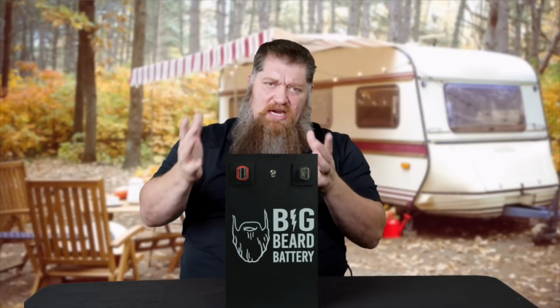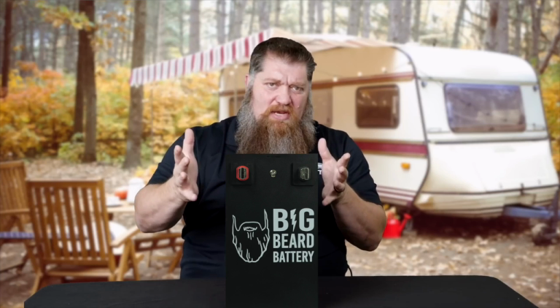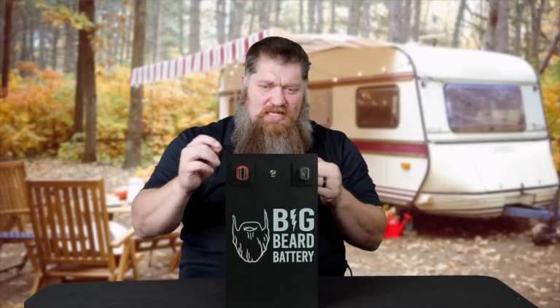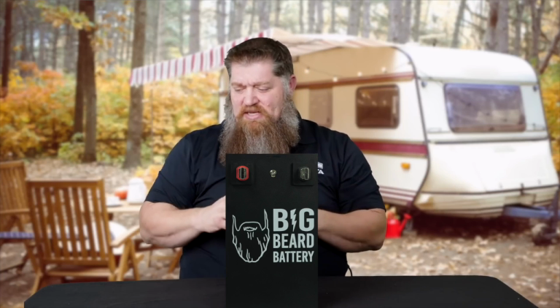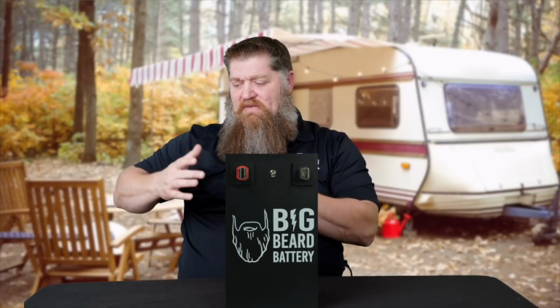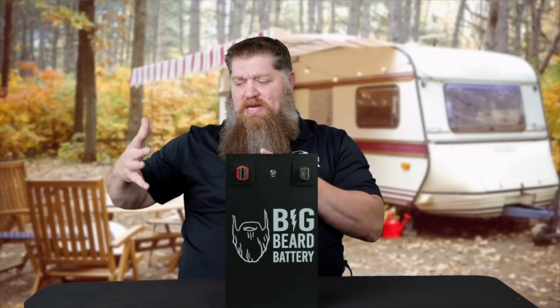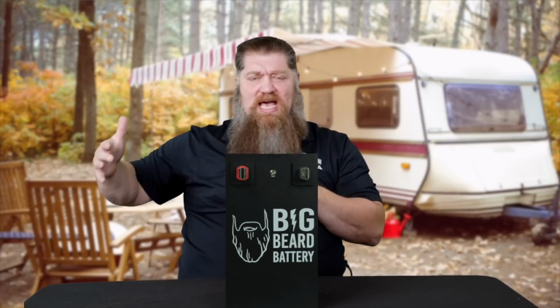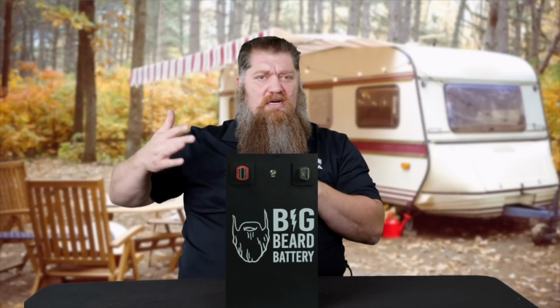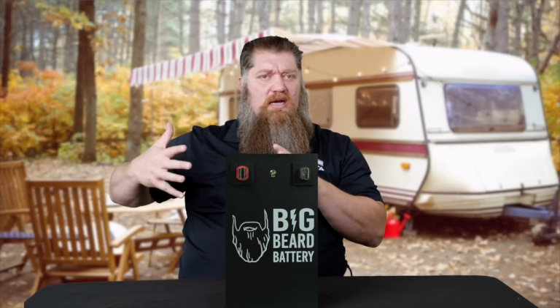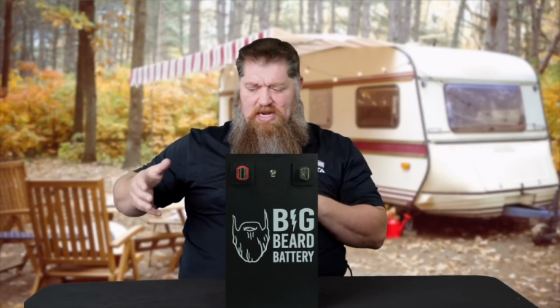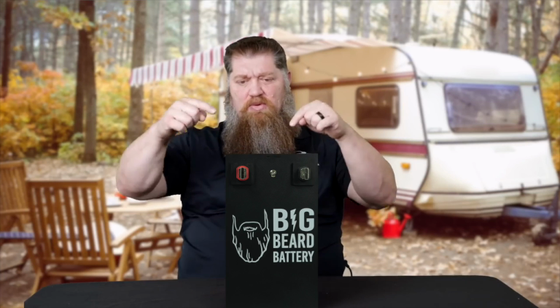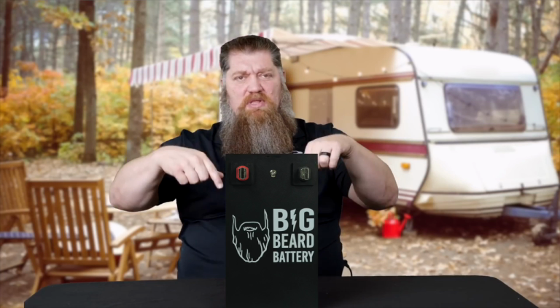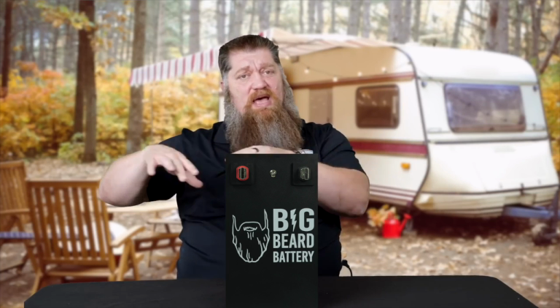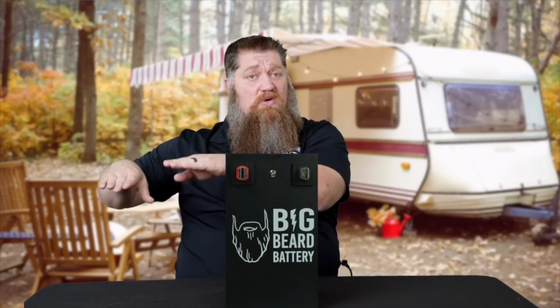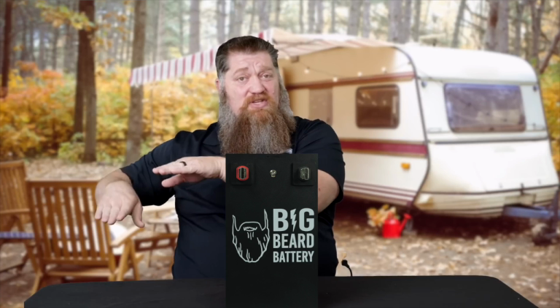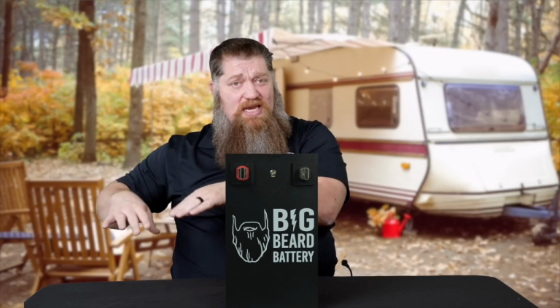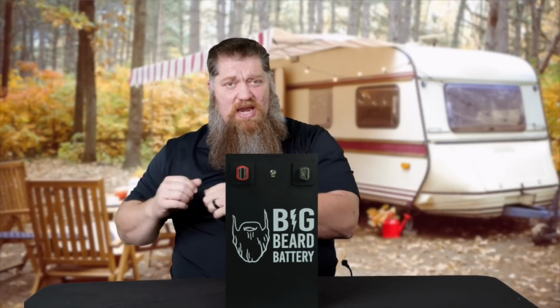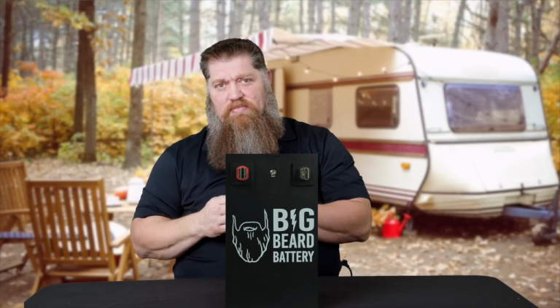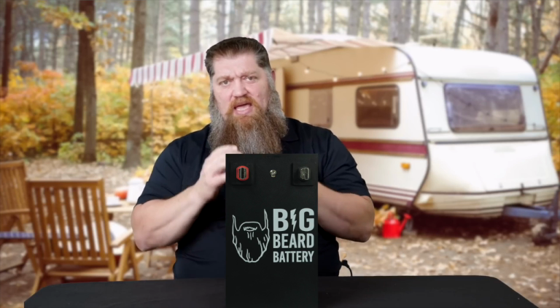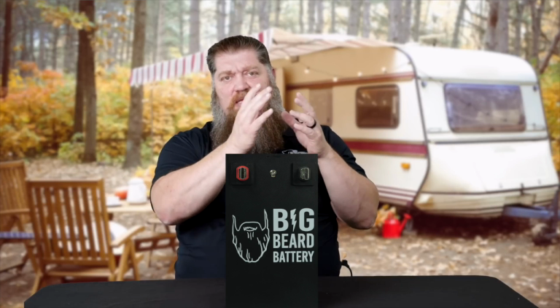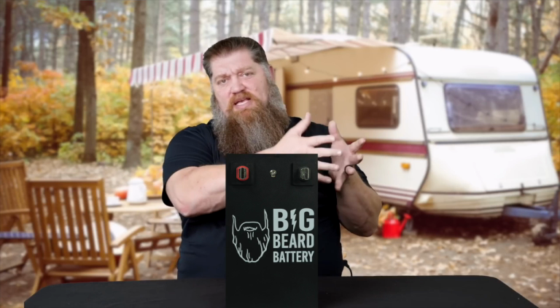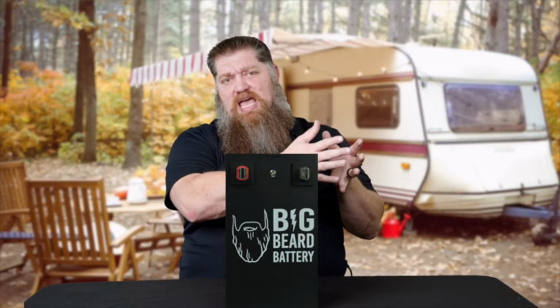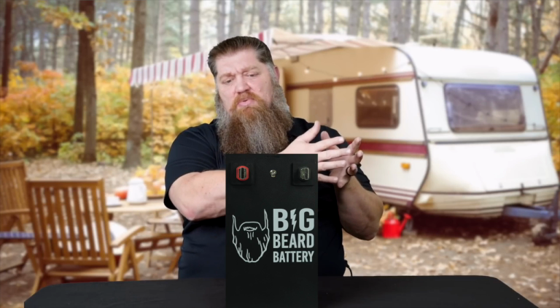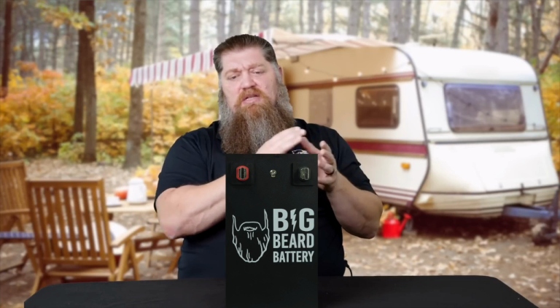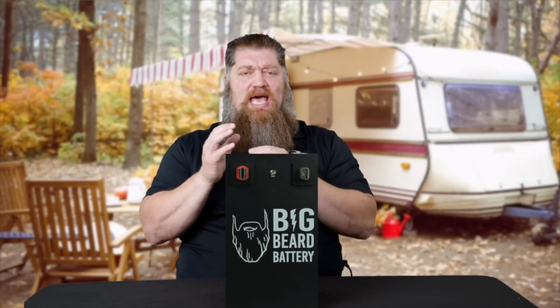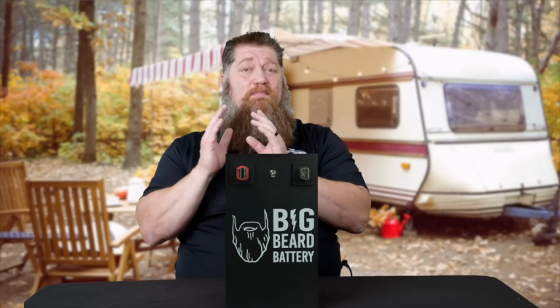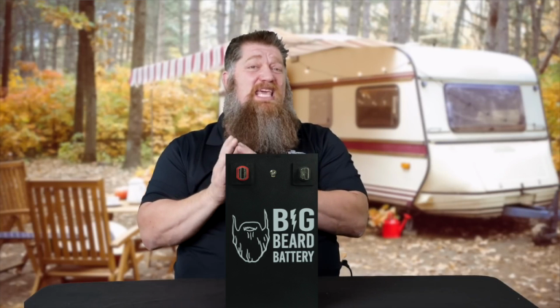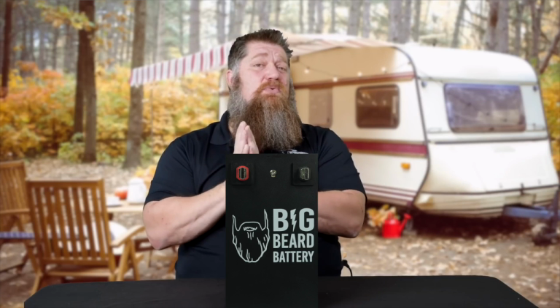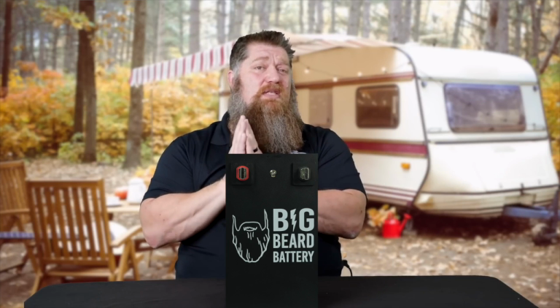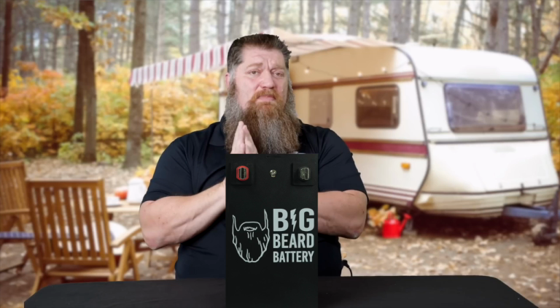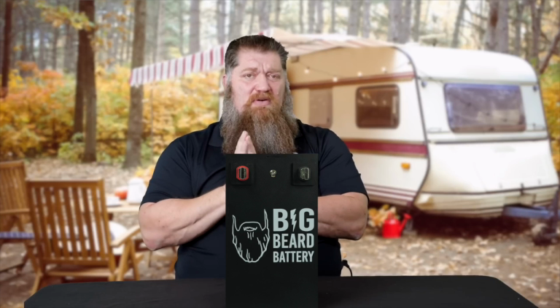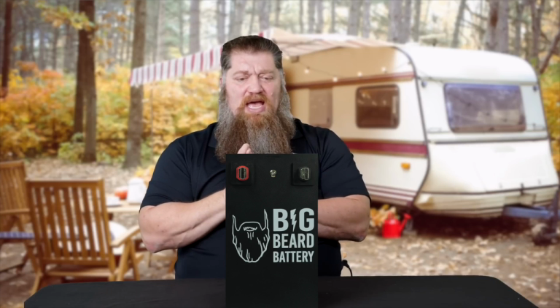If you want to stay out longer, you want to go with a bigger battery or a second battery. This is where we start to look at maybe even switching the type of battery we have.